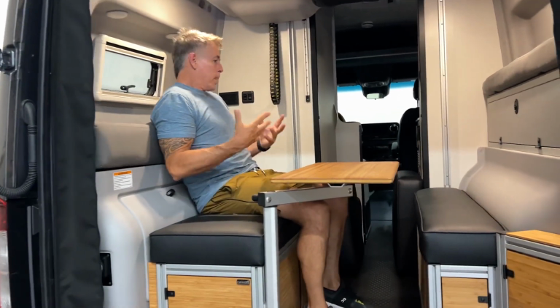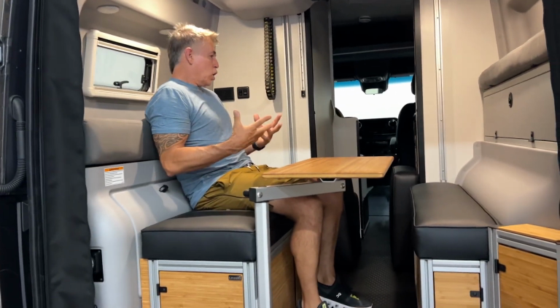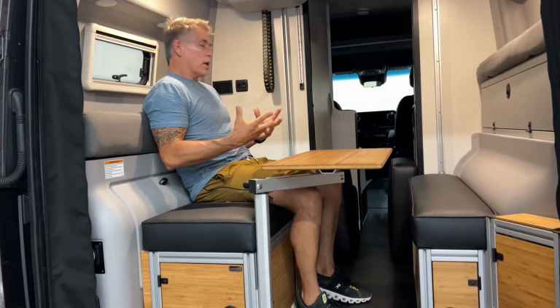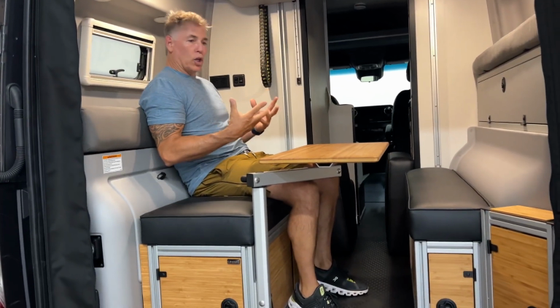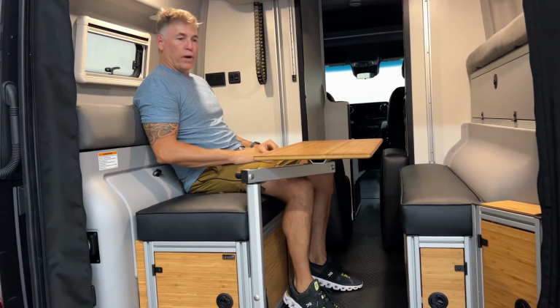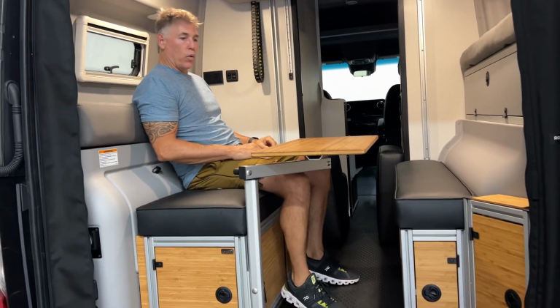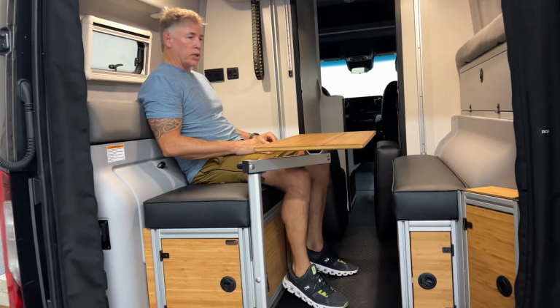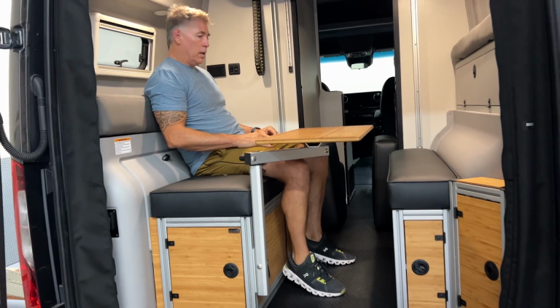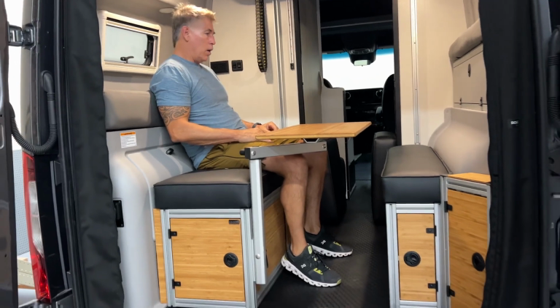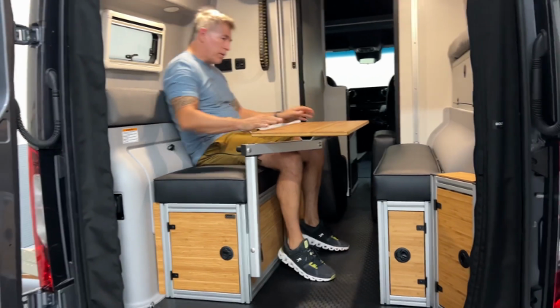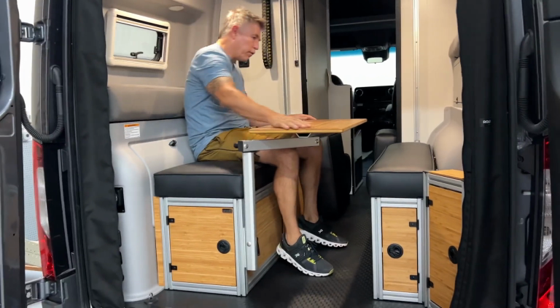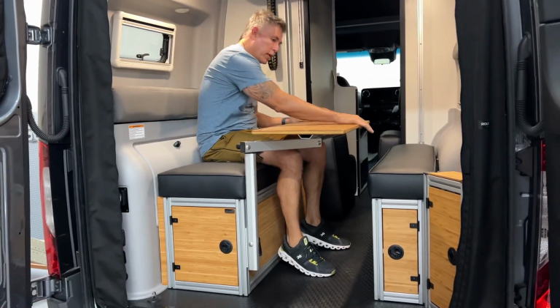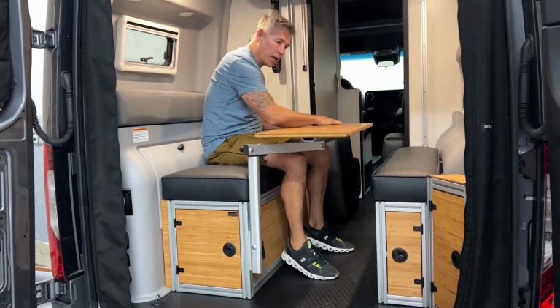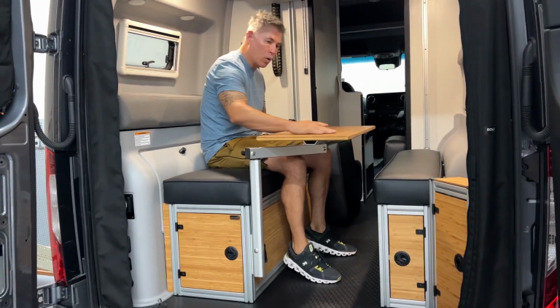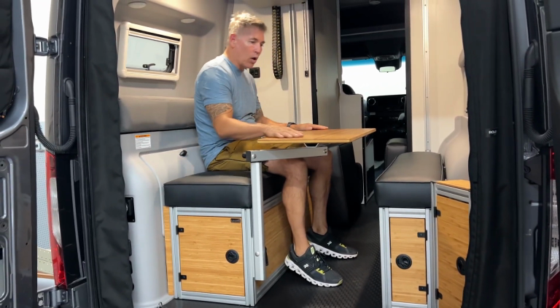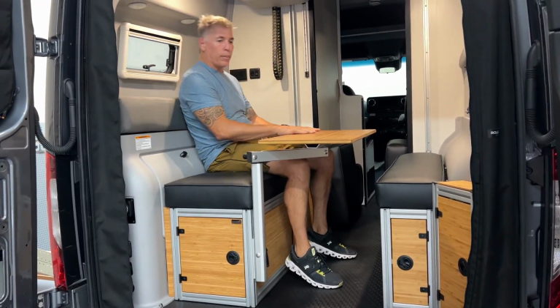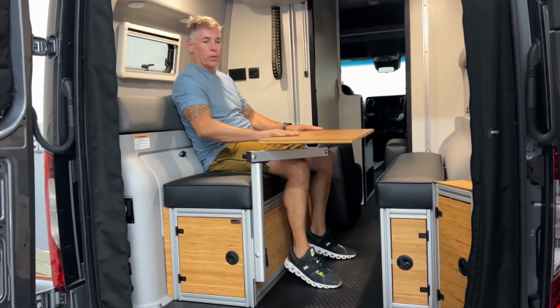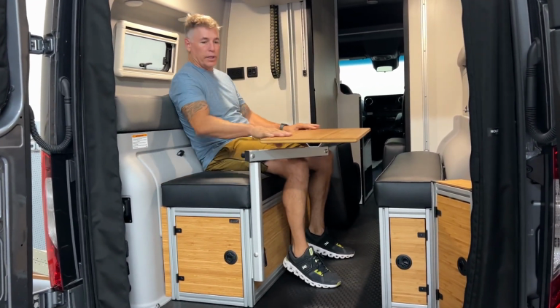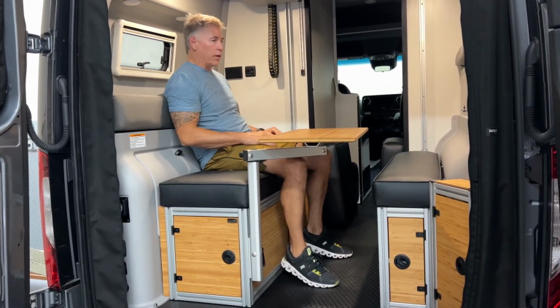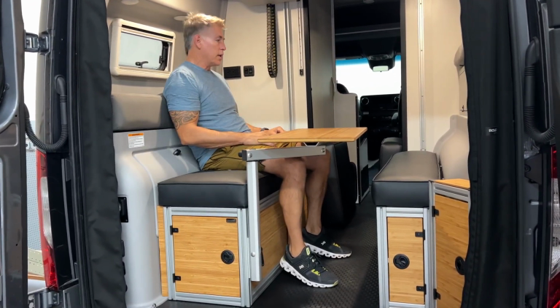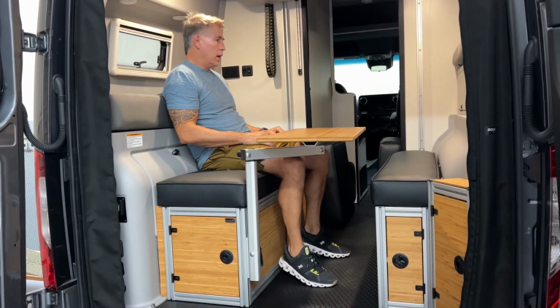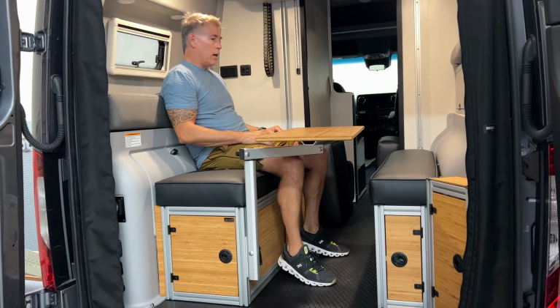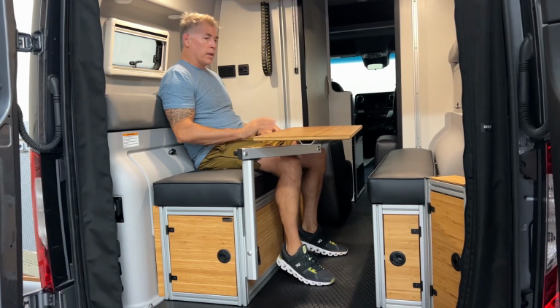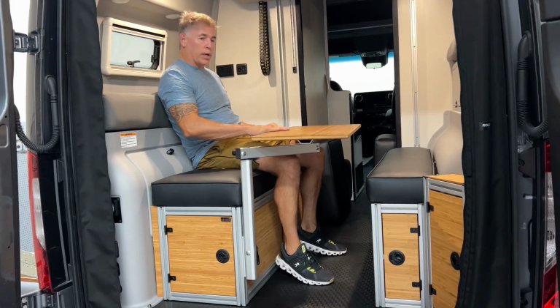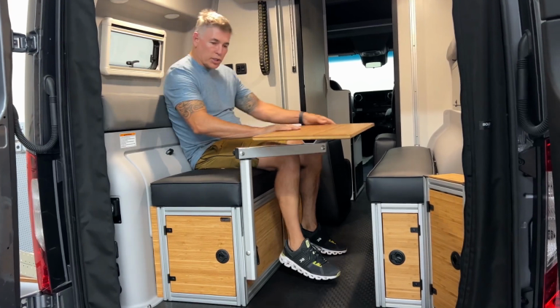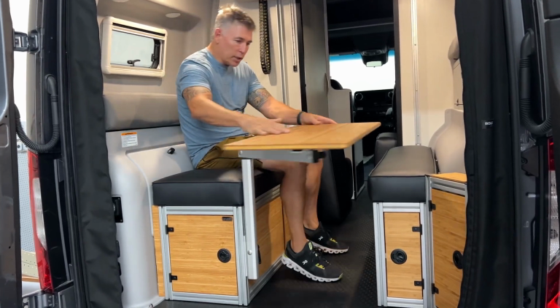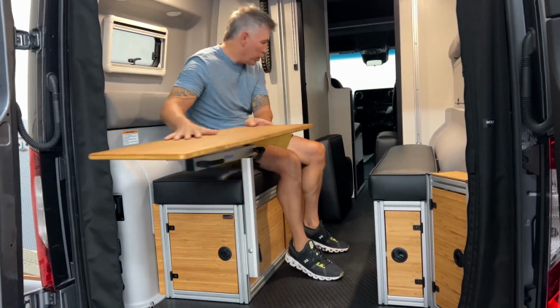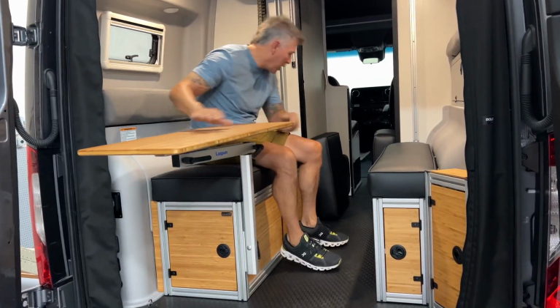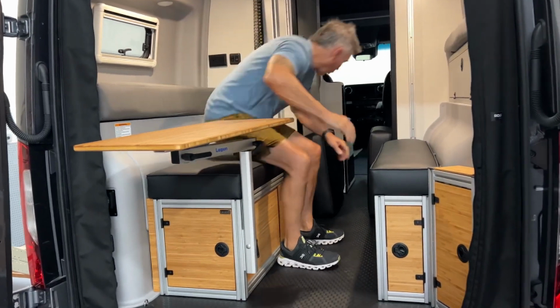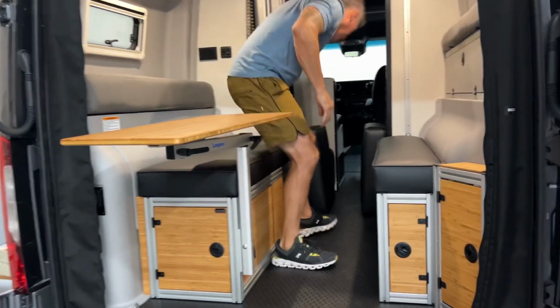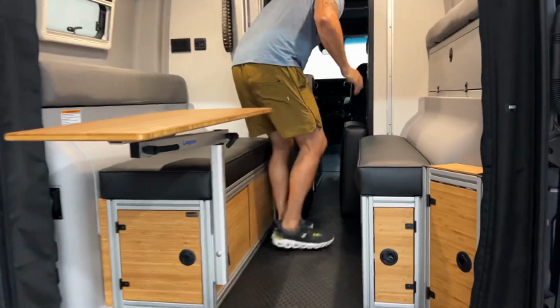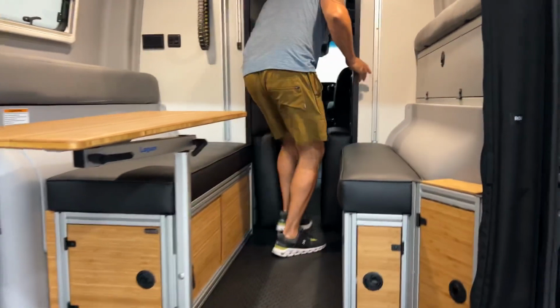It looks very rich. We have a beautiful finish and coat on all of our bamboo on this series. Pretty legit. Let's check it out with some day bed cushions.